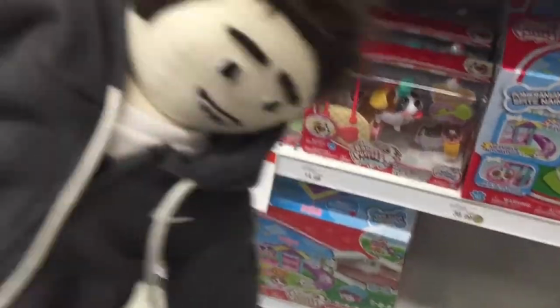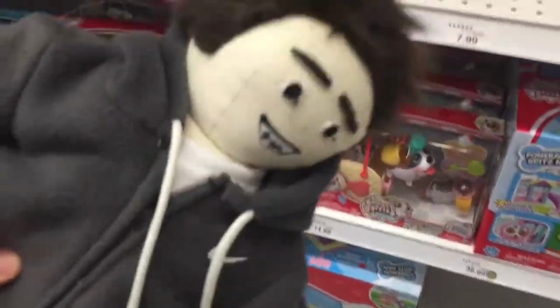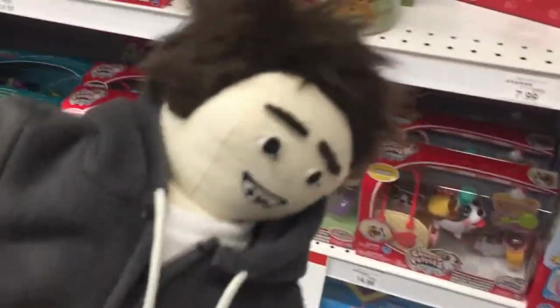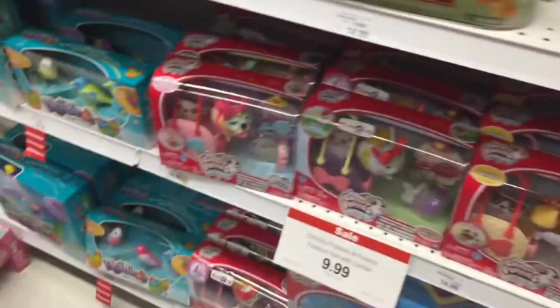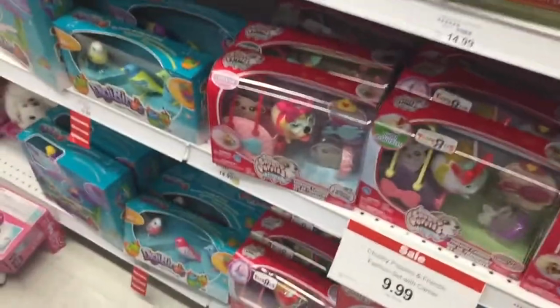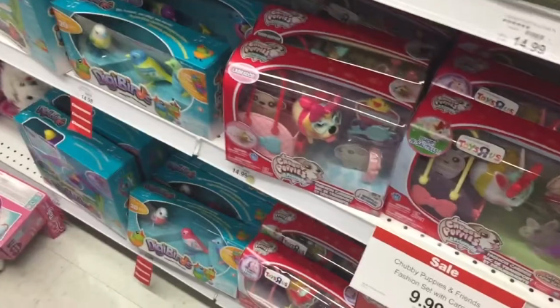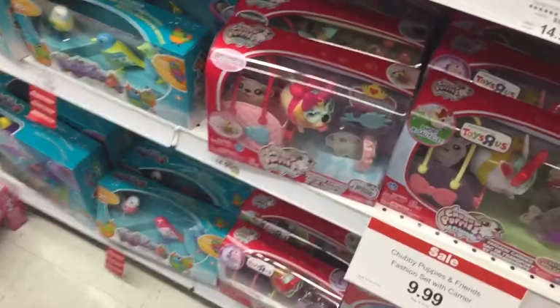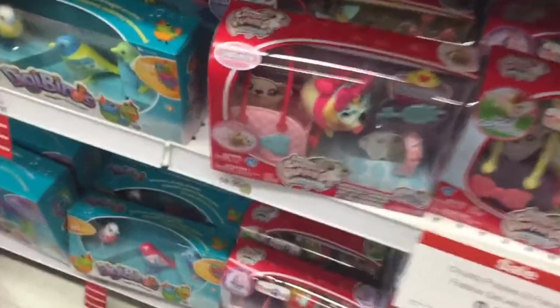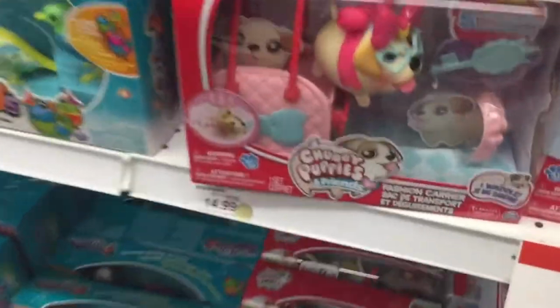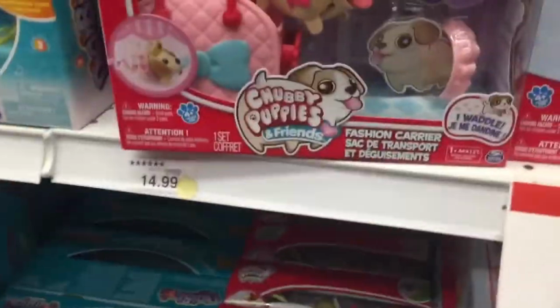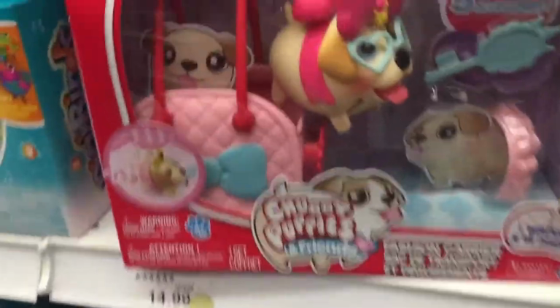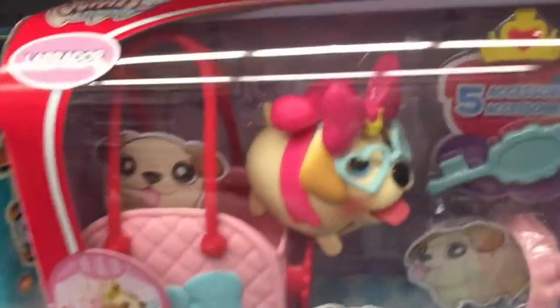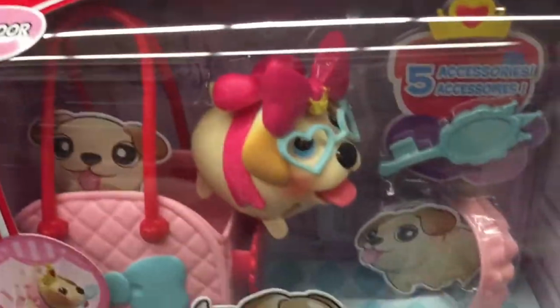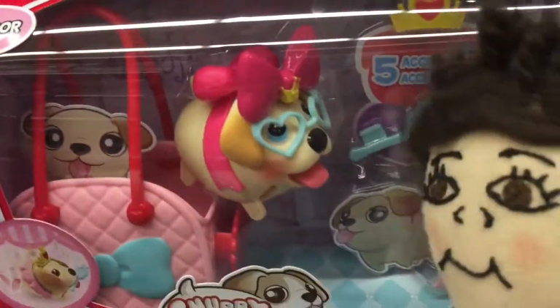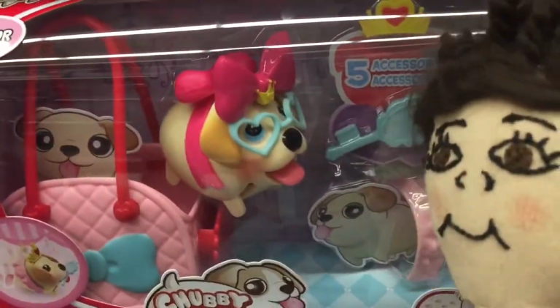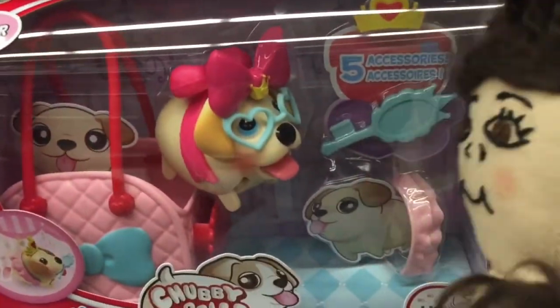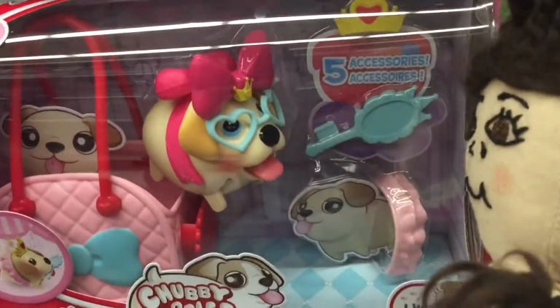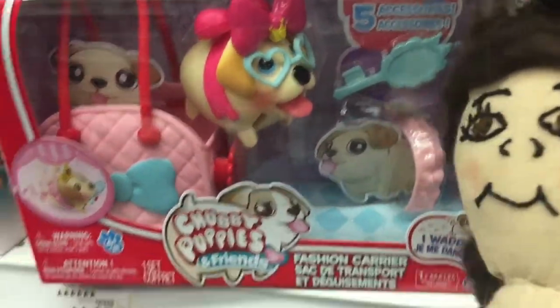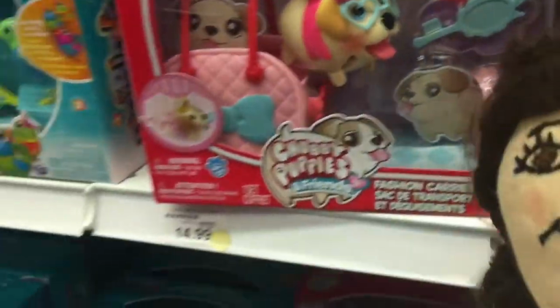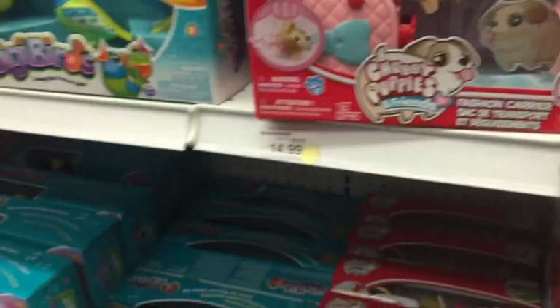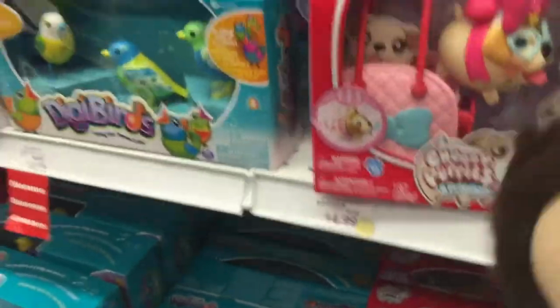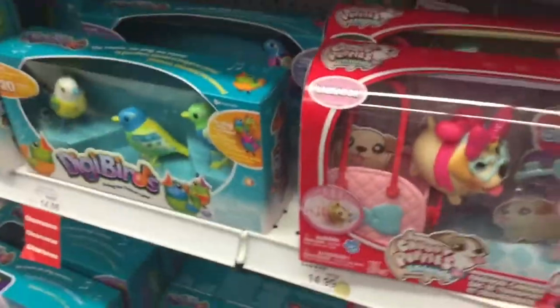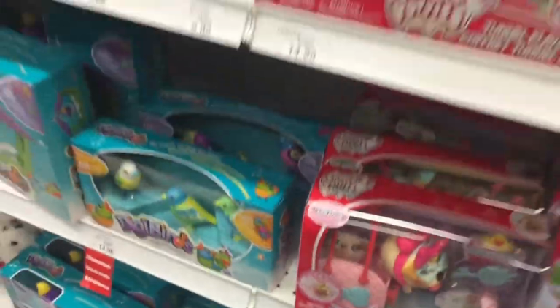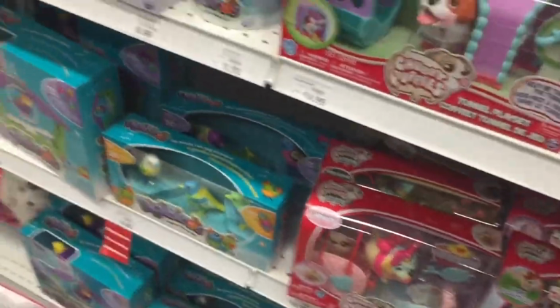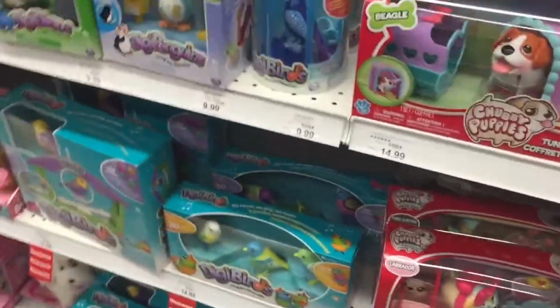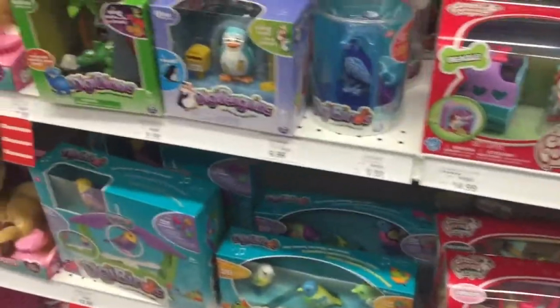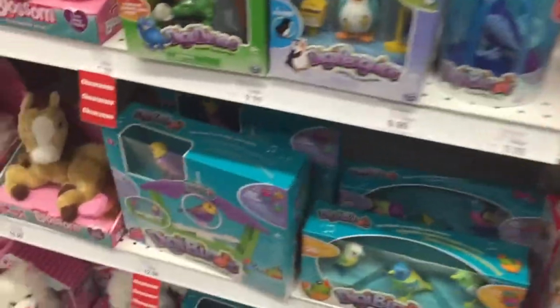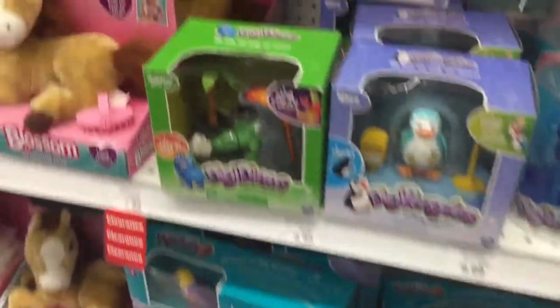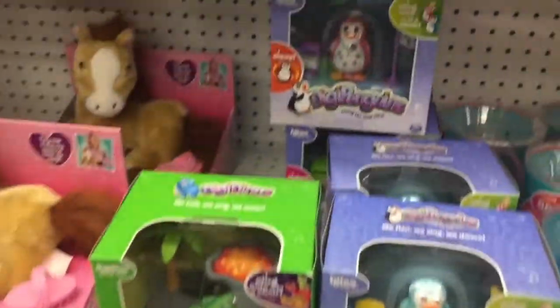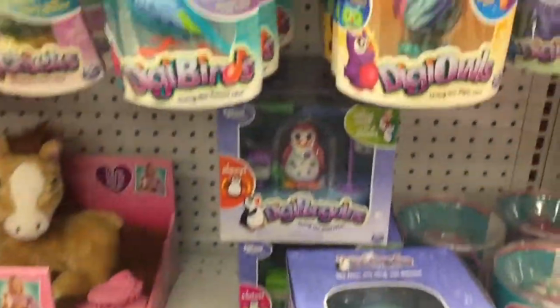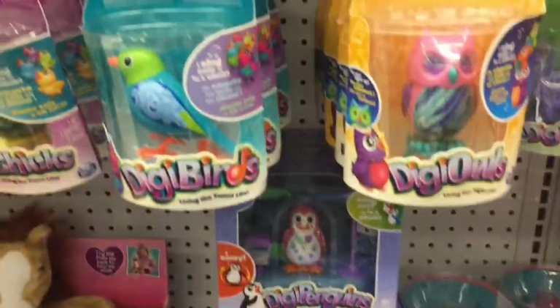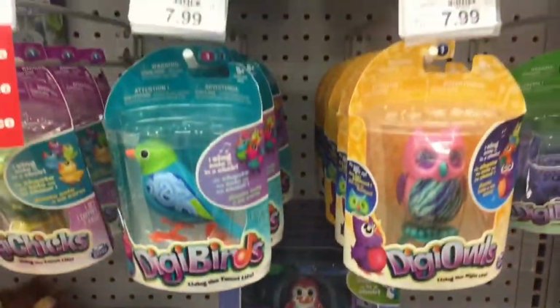Oh my gosh, look at this Chubby Puppy — it has glasses, that's so cute! I love FunGigi Owl.